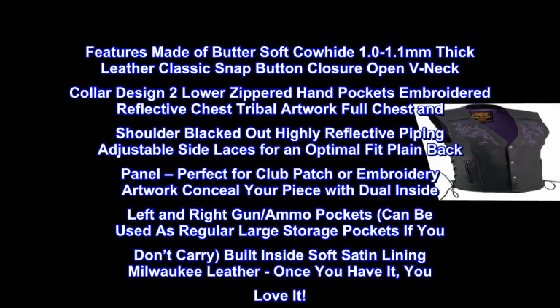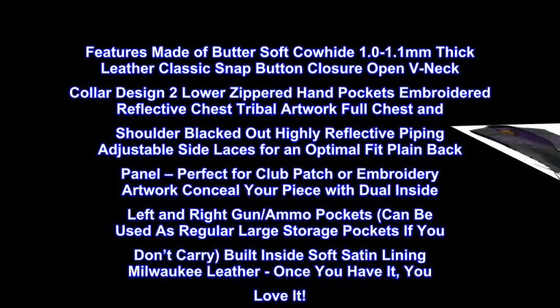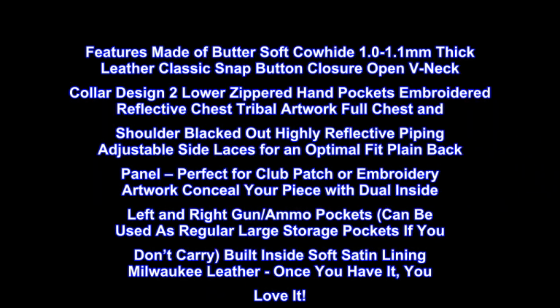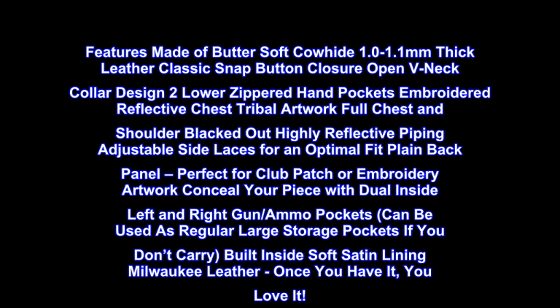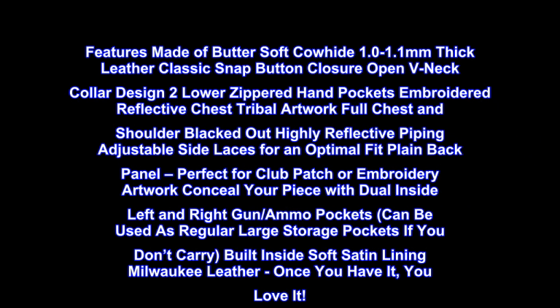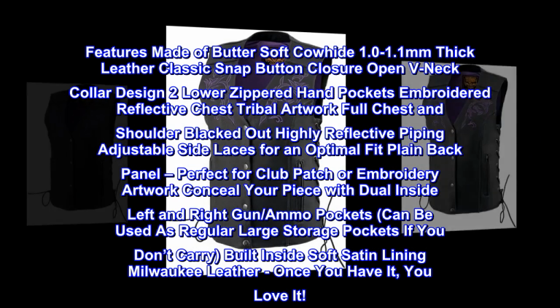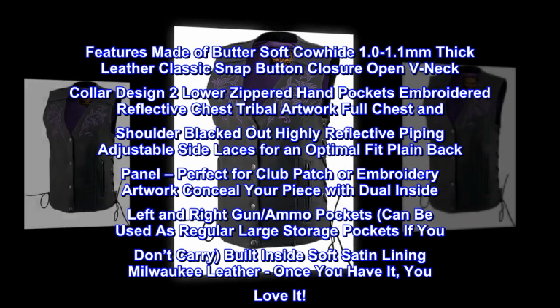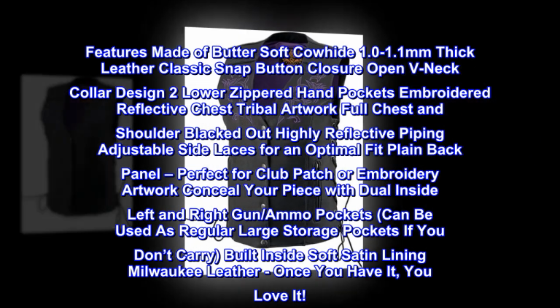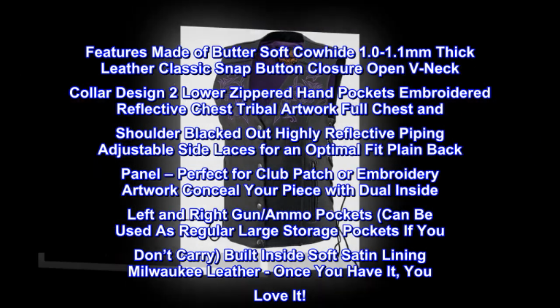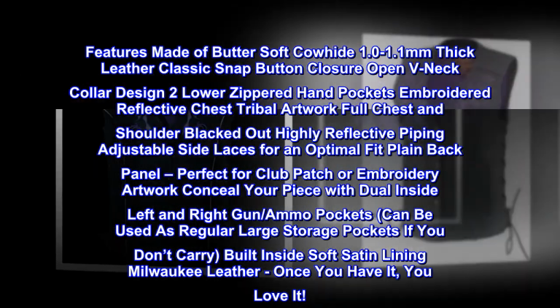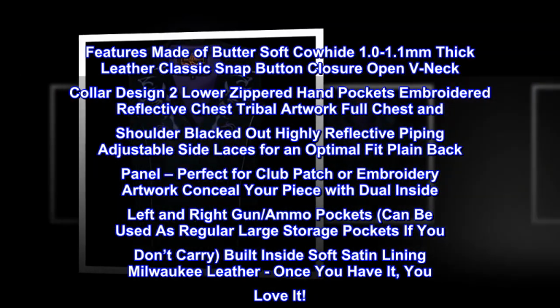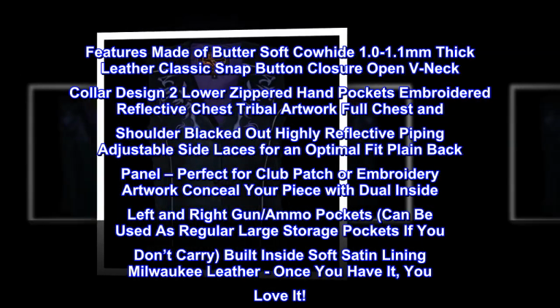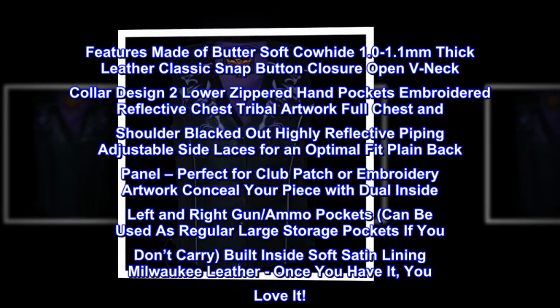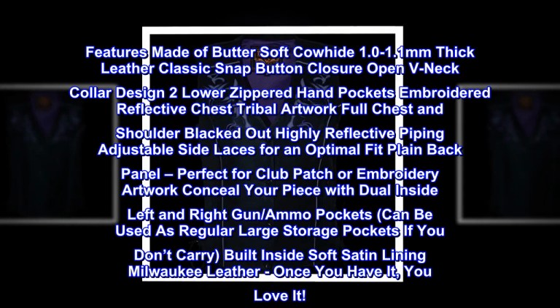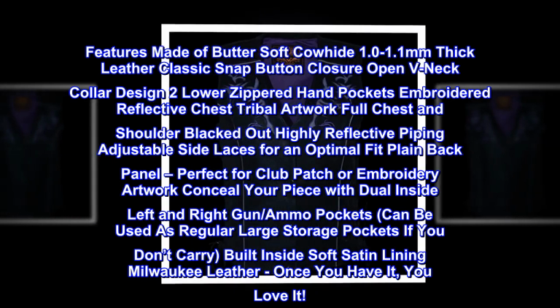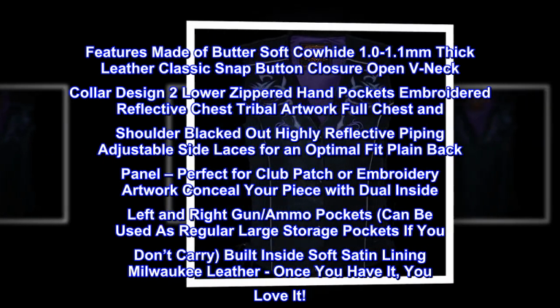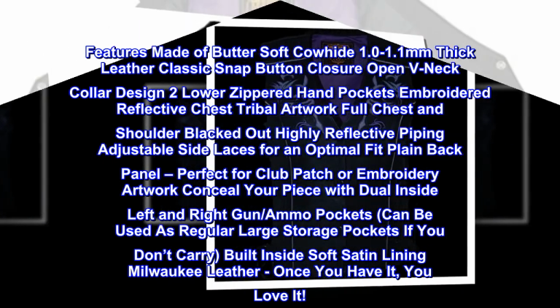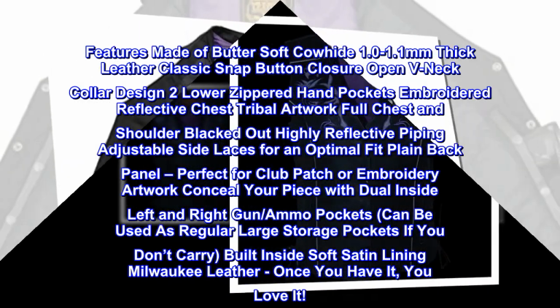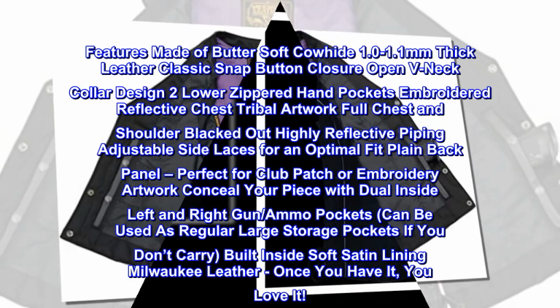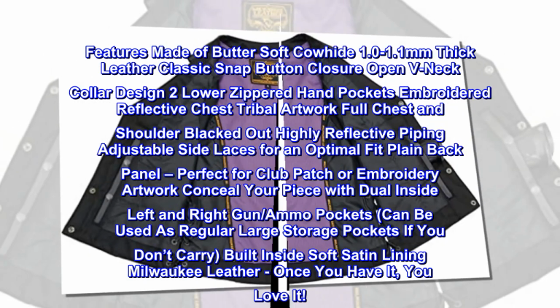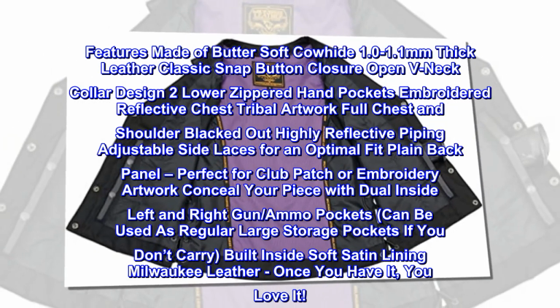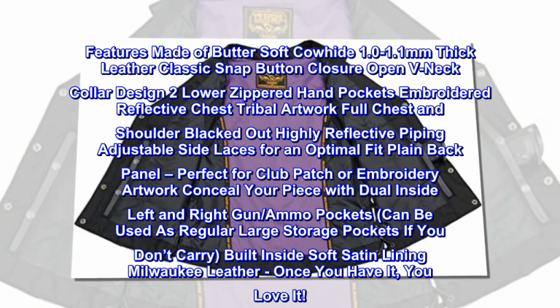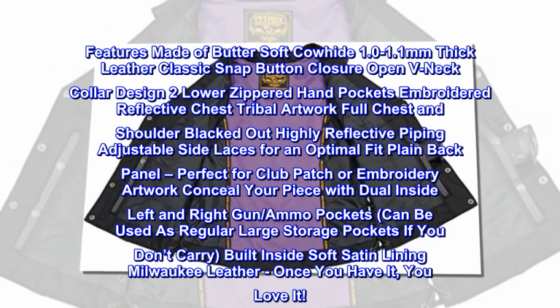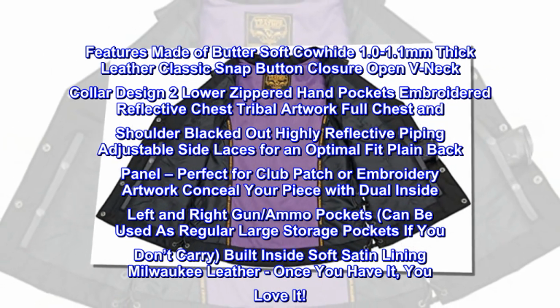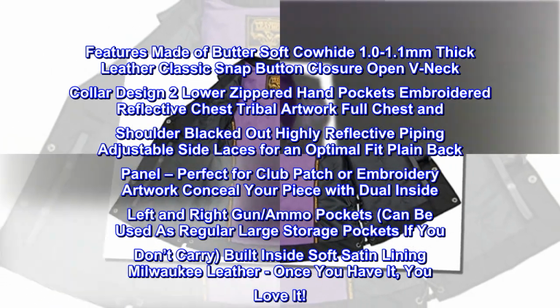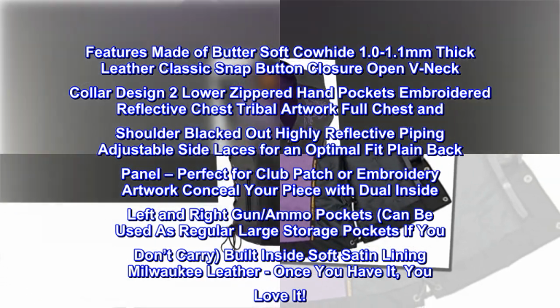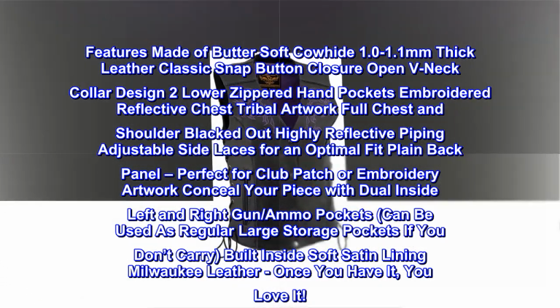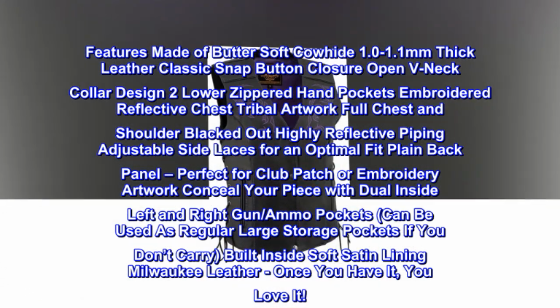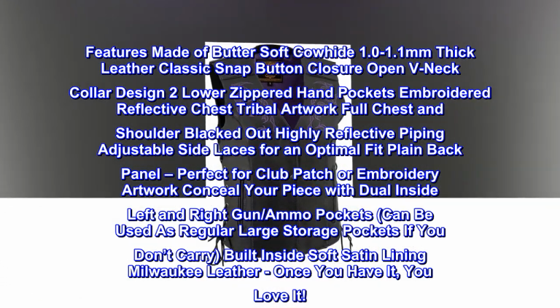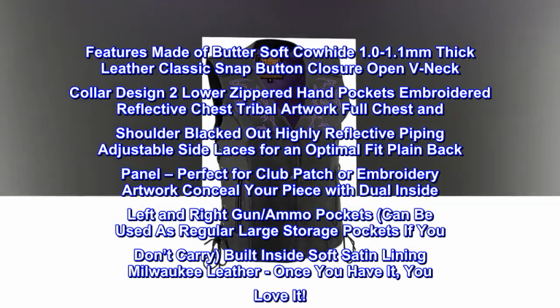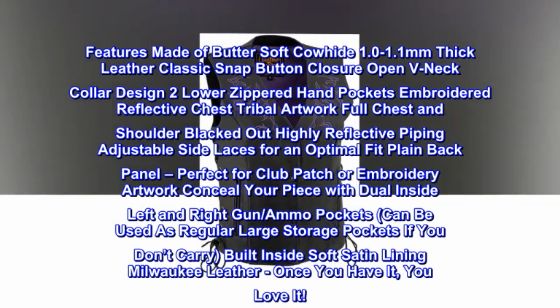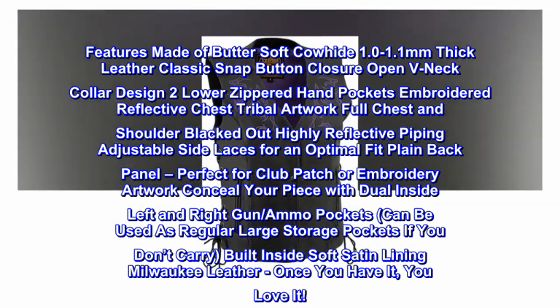Full chest and shoulder blacked-out, highly reflective piping. Adjustable side laces for an optimal fit. Plain back panel — perfect for a club patch or embroidery artwork.